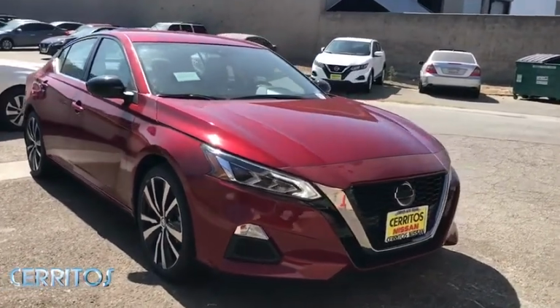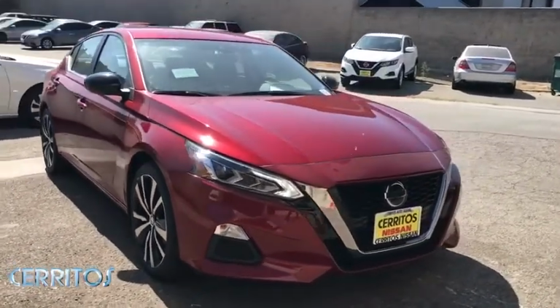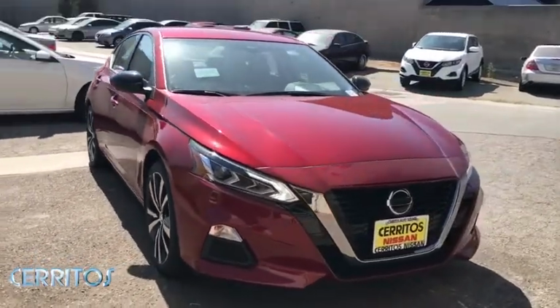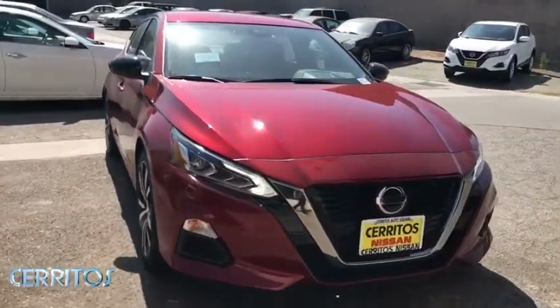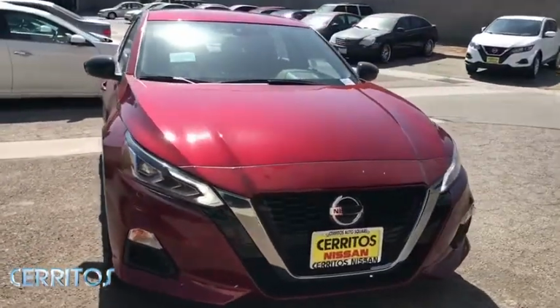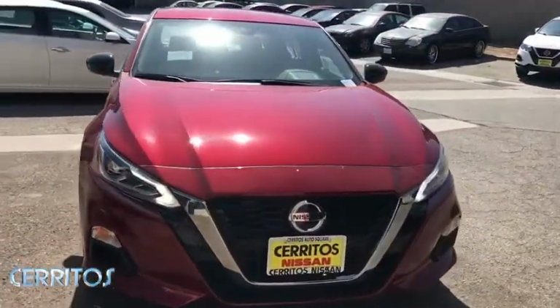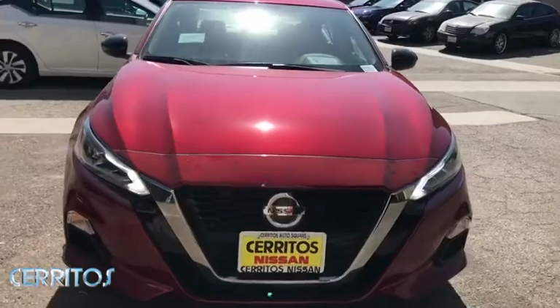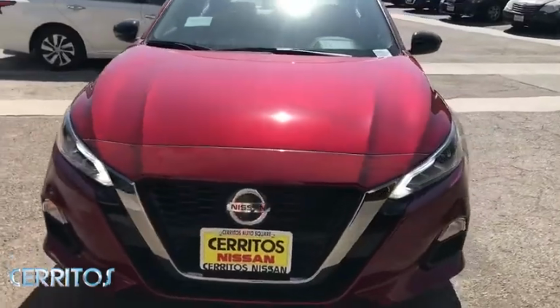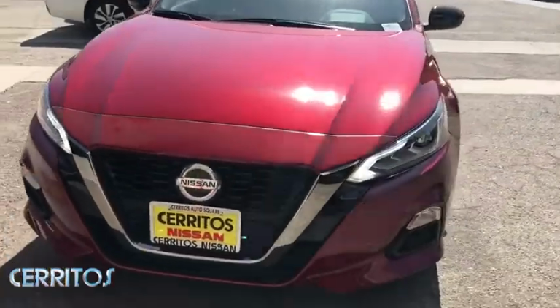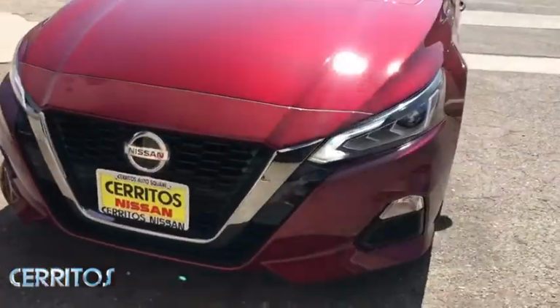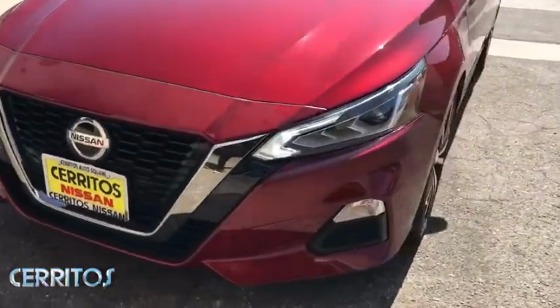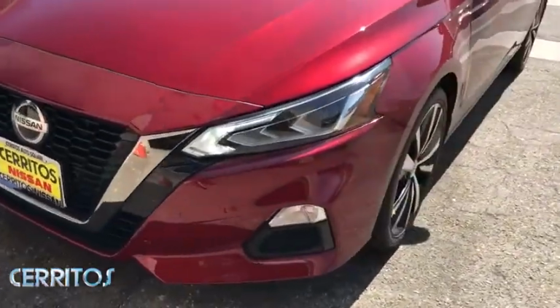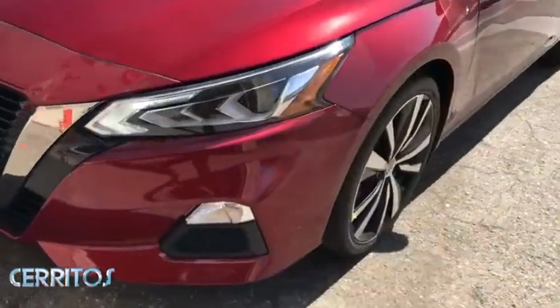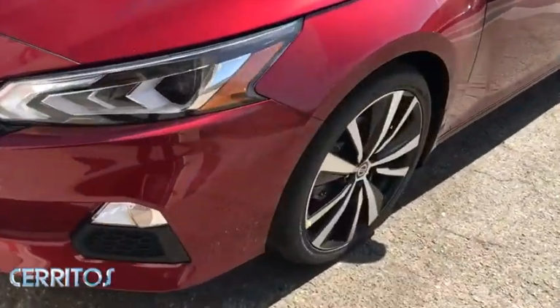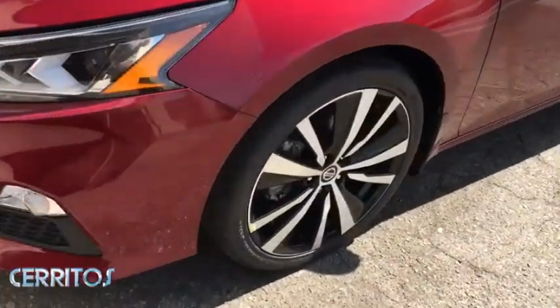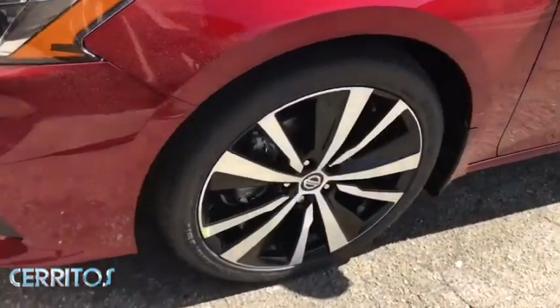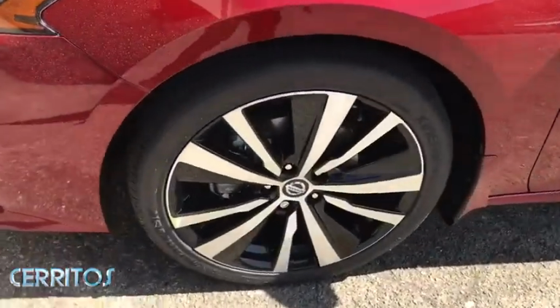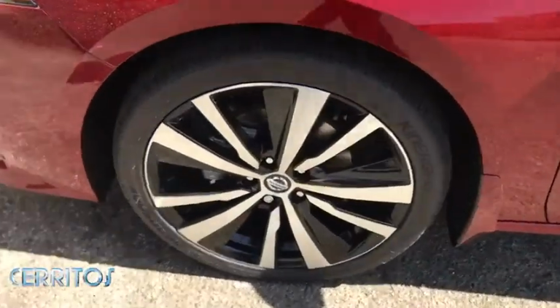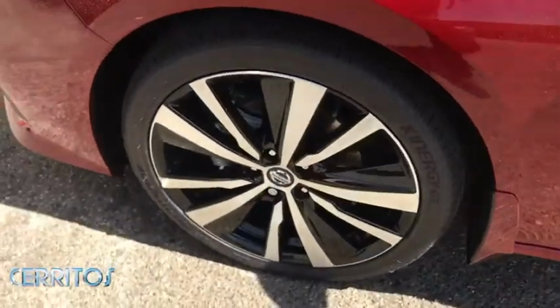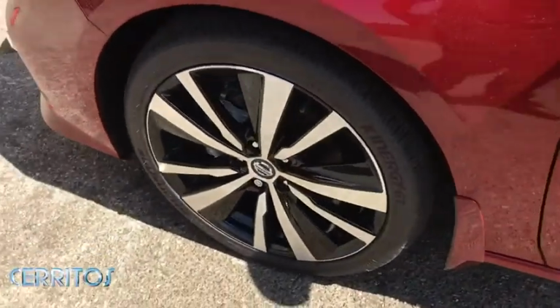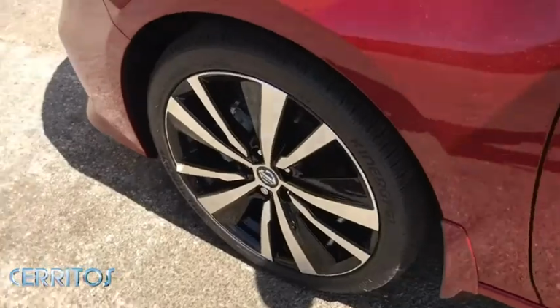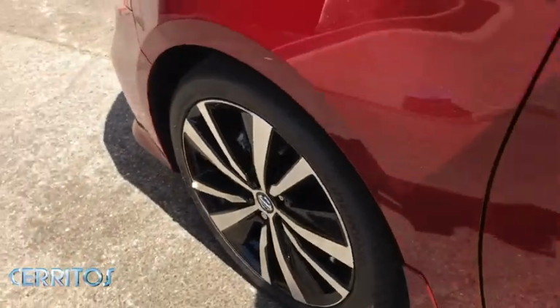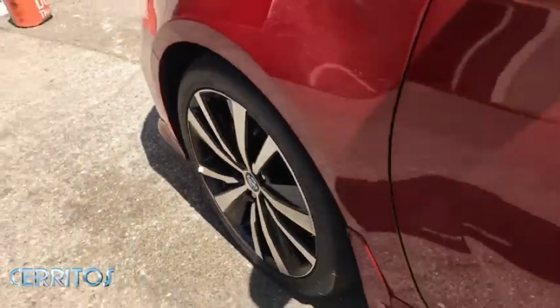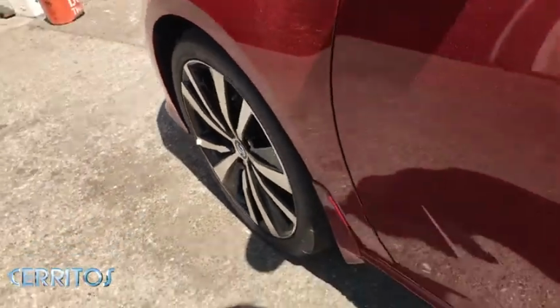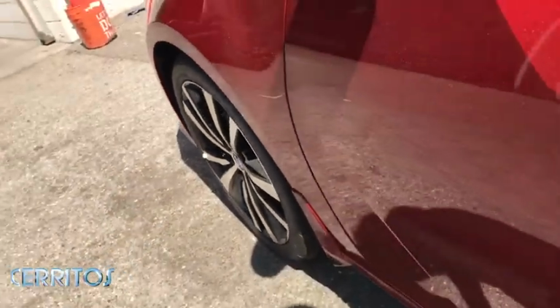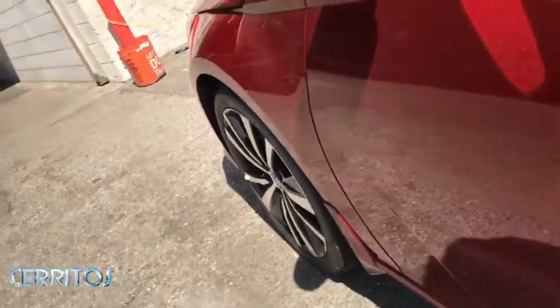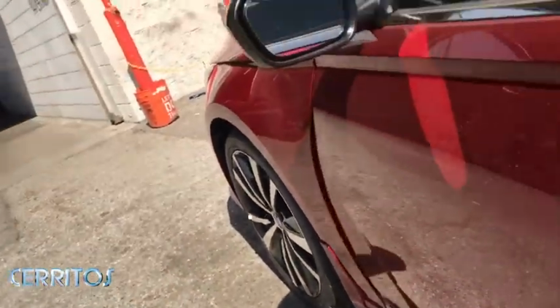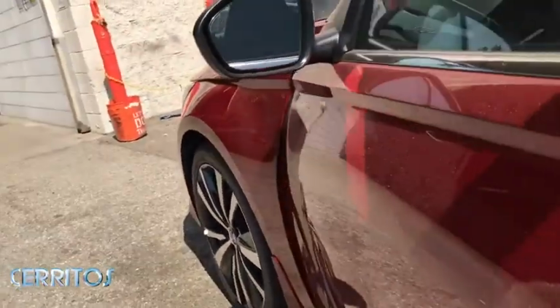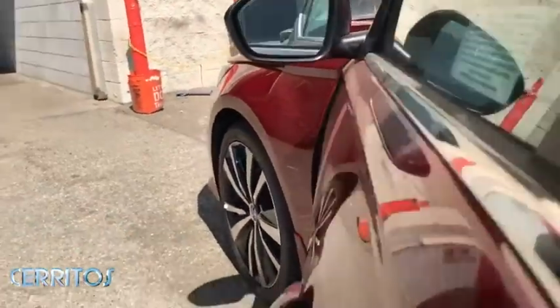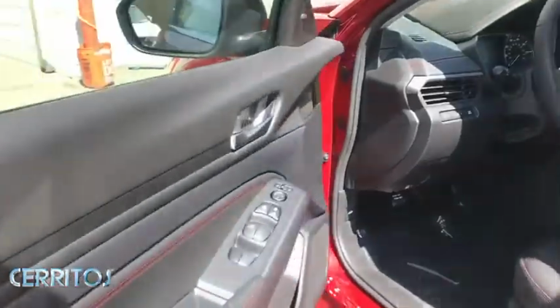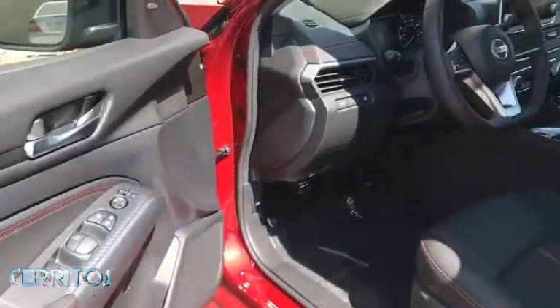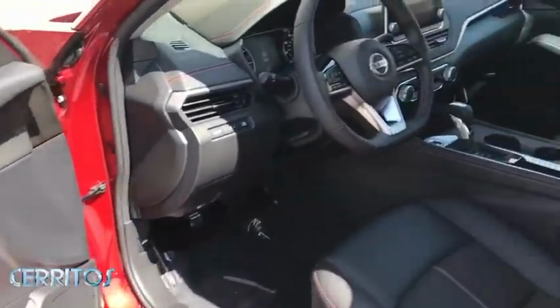Leather-wrapped steering wheel, Bluetooth, adjustable steering wheel, power steering, cruise control, four-wheel disc brakes, aluminum wheels, keyless start, front wheel drive, AM-FM stereo radio, and rear defrost.